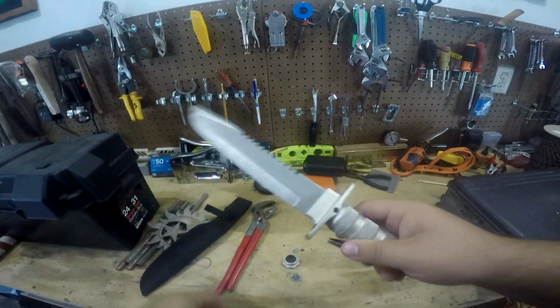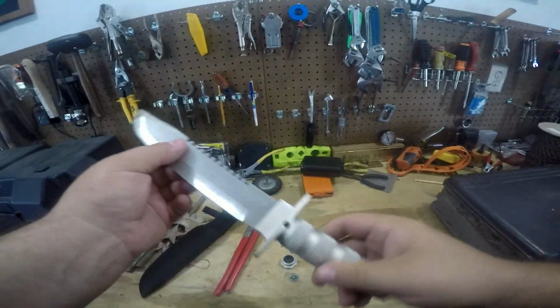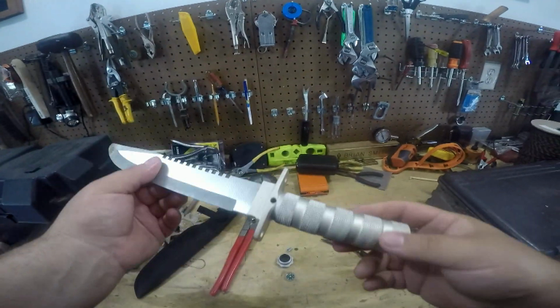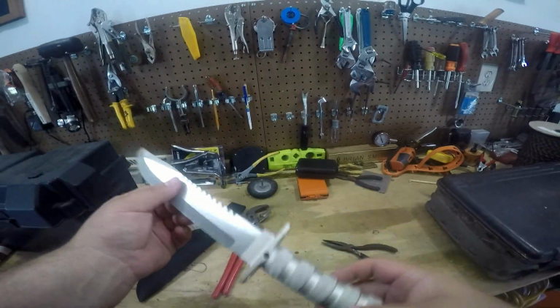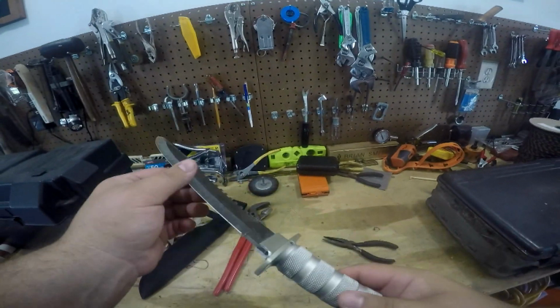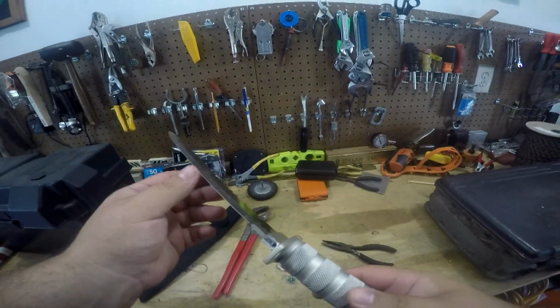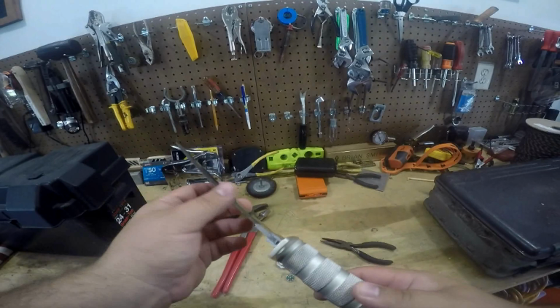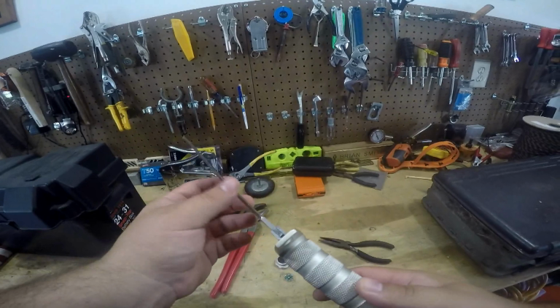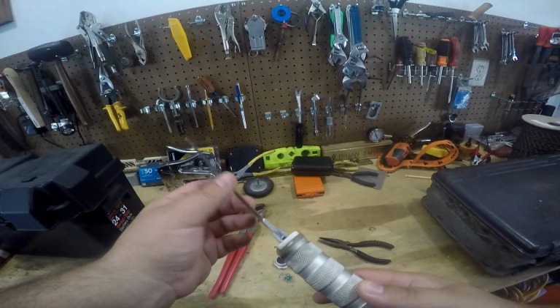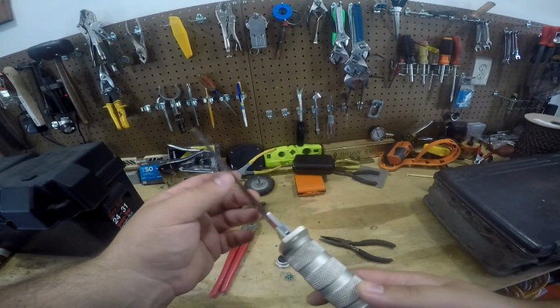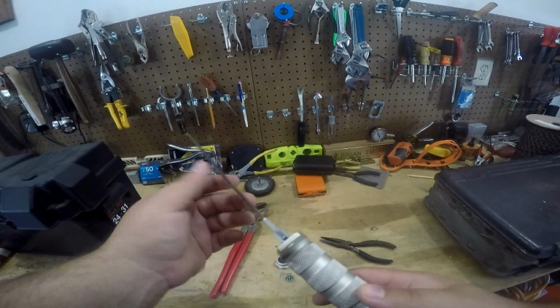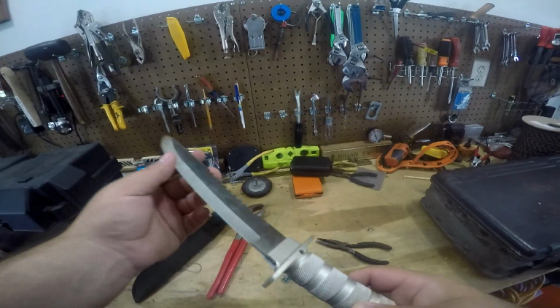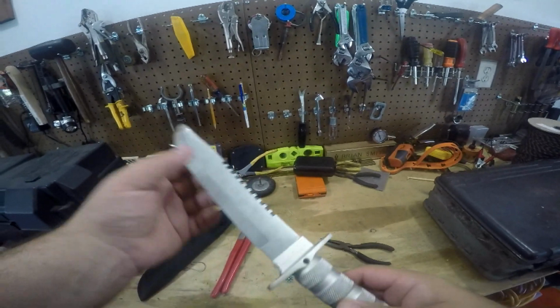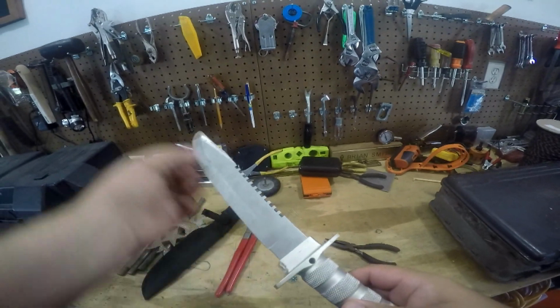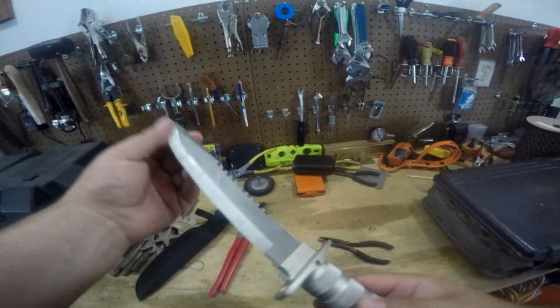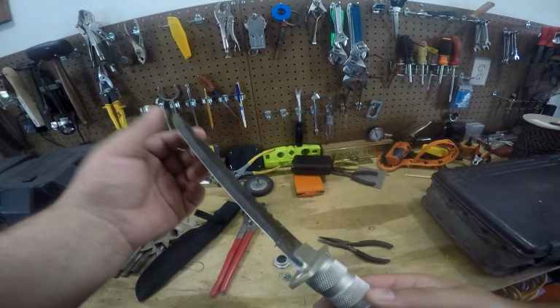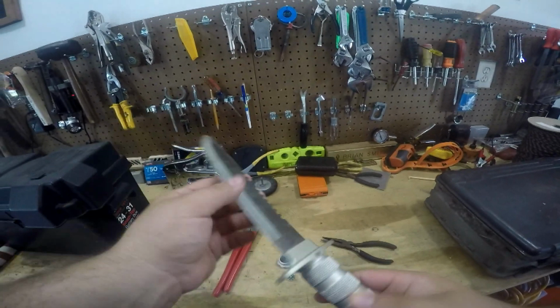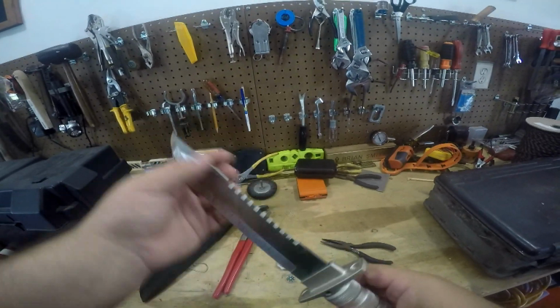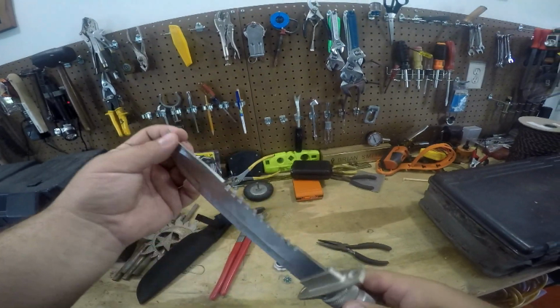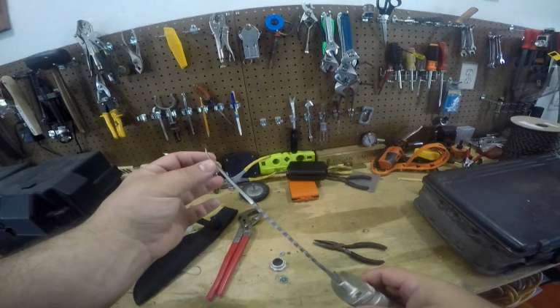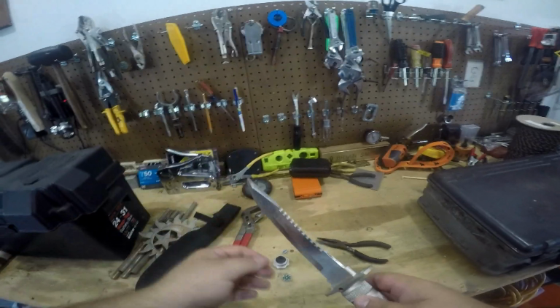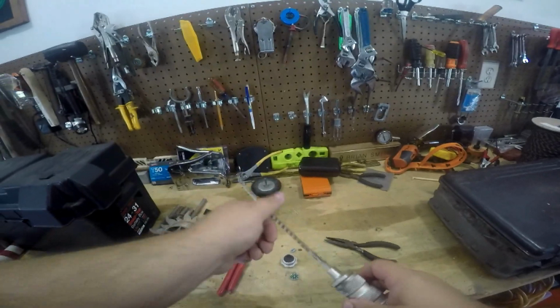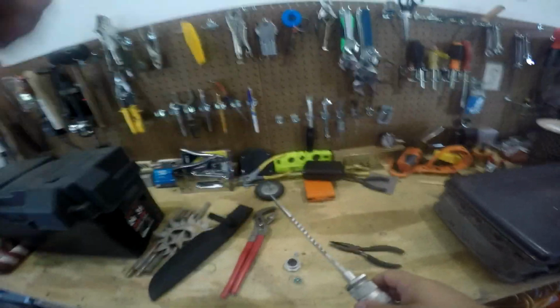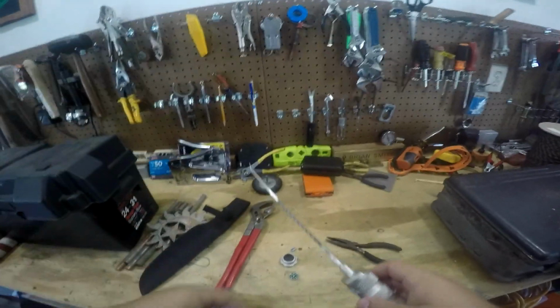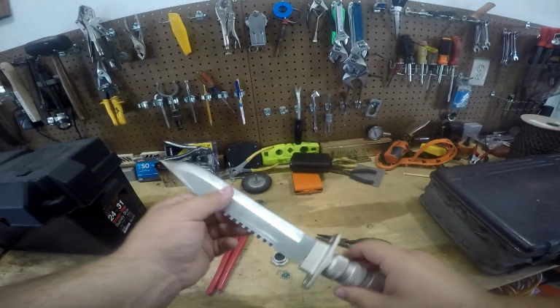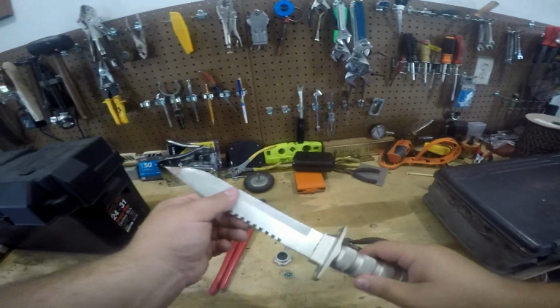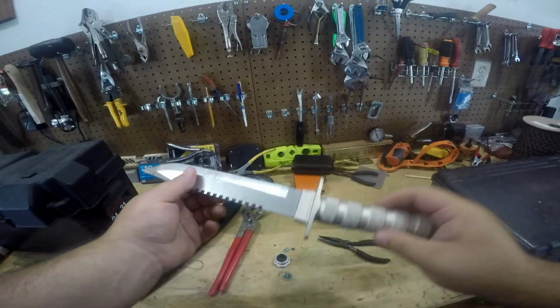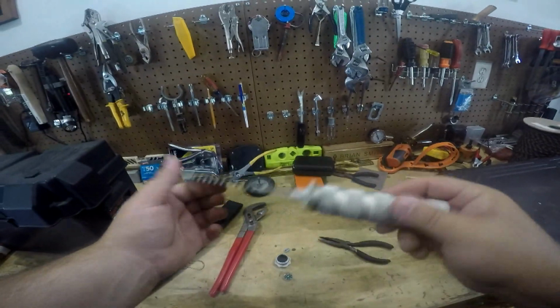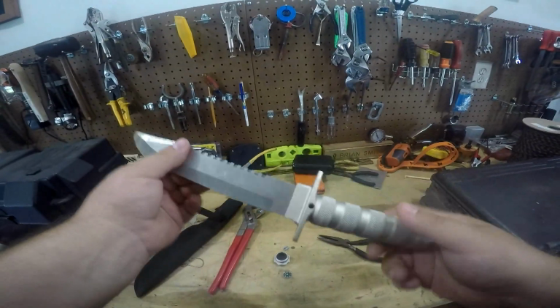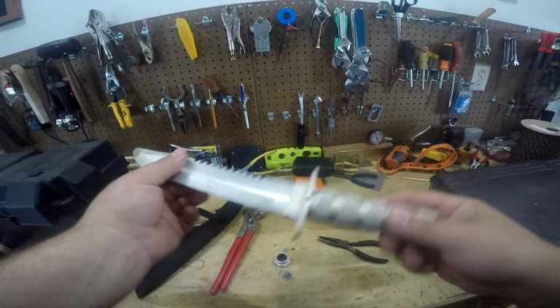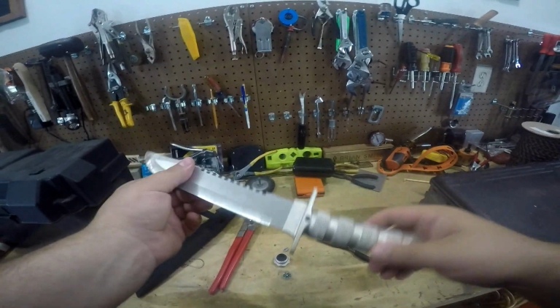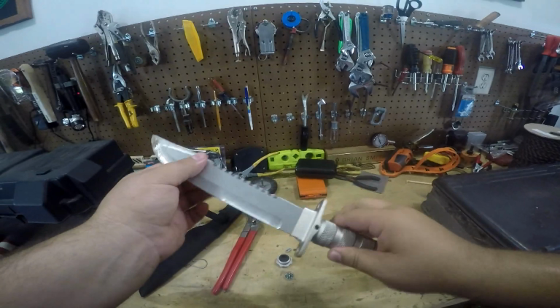It is definitely not safe enough to continue. Even though this is completely dull now at this point throughout the entire edge, it's still pointy. So if it were to break off and come up and hit me, obviously that would be a dangerous situation.